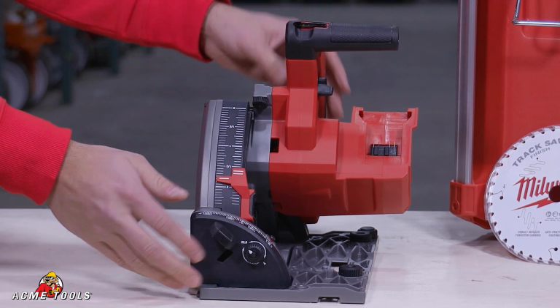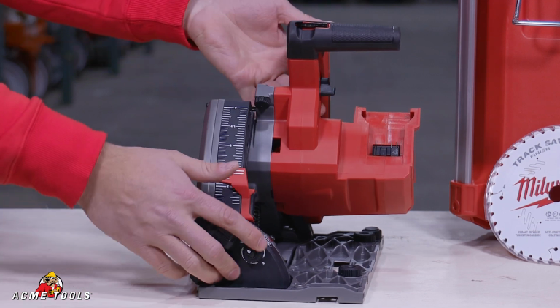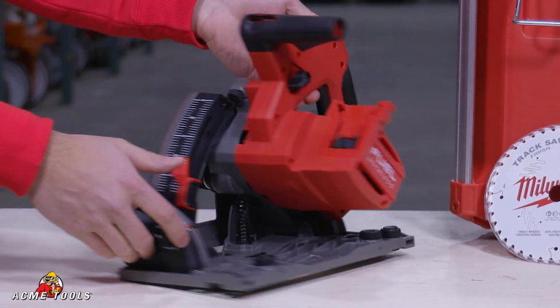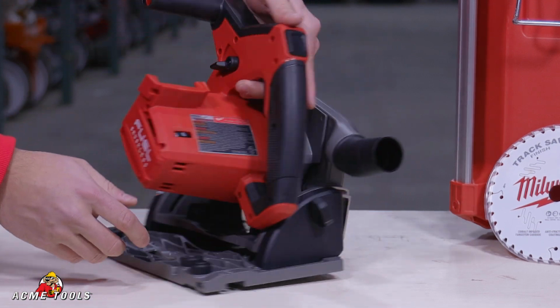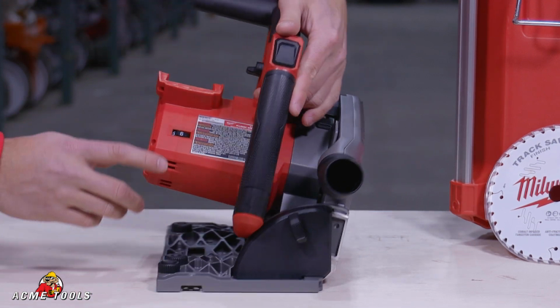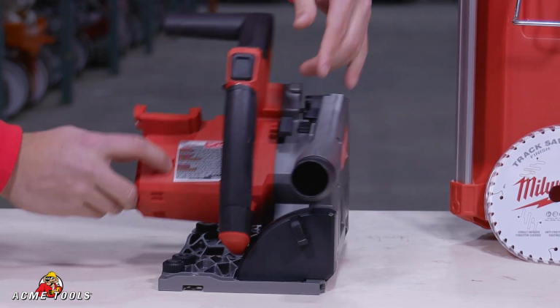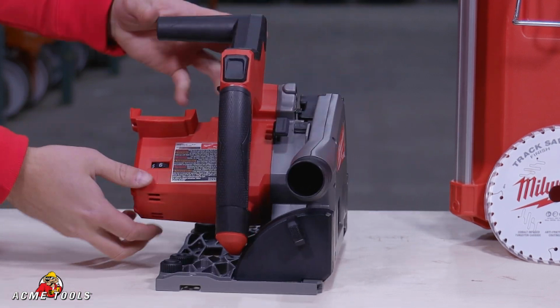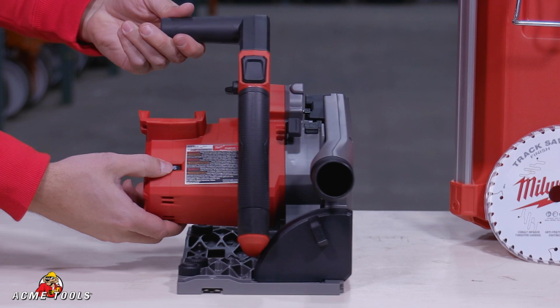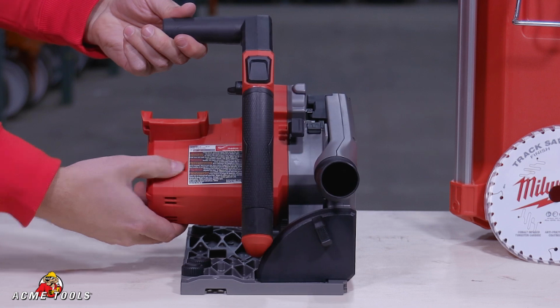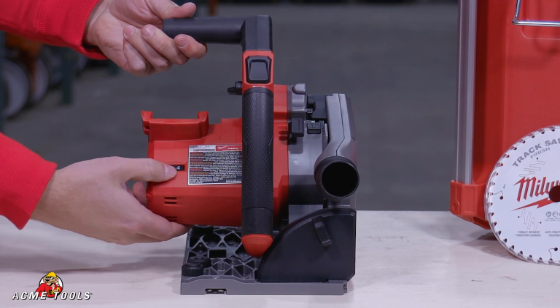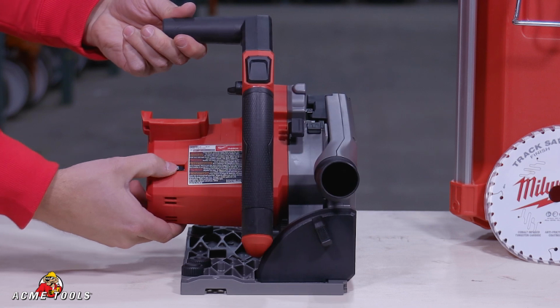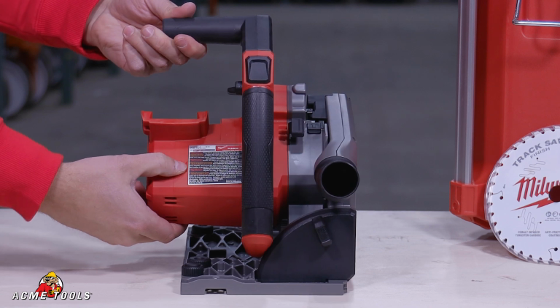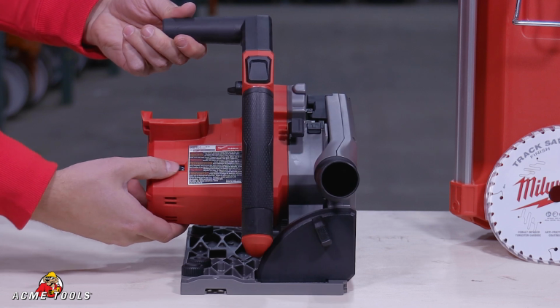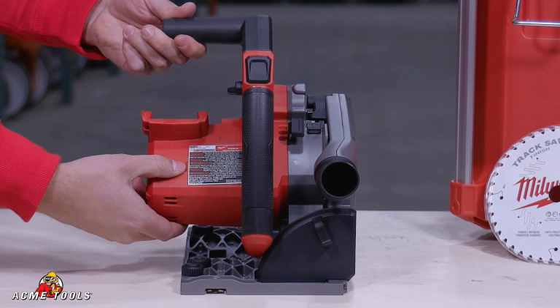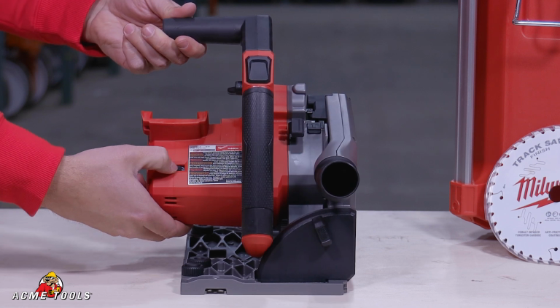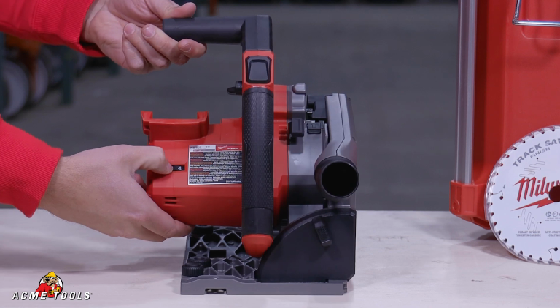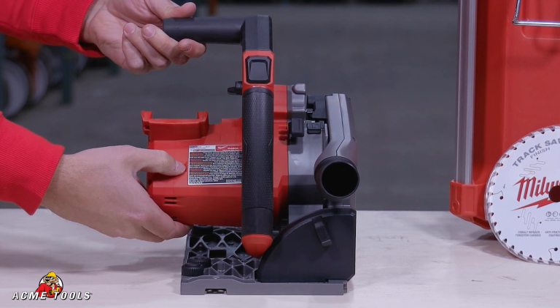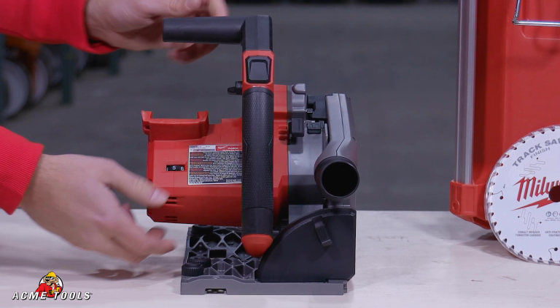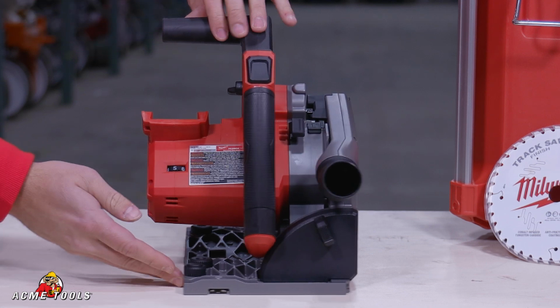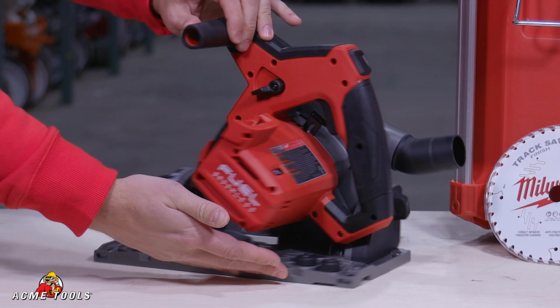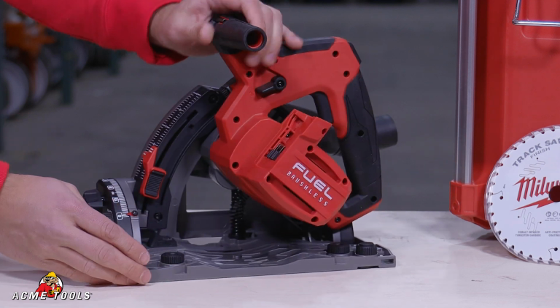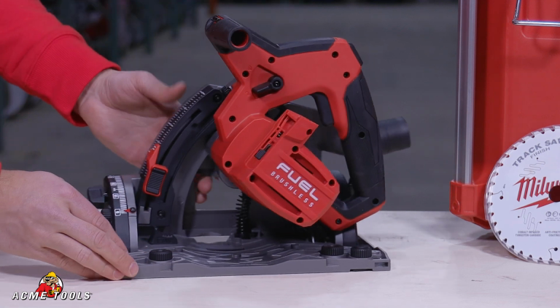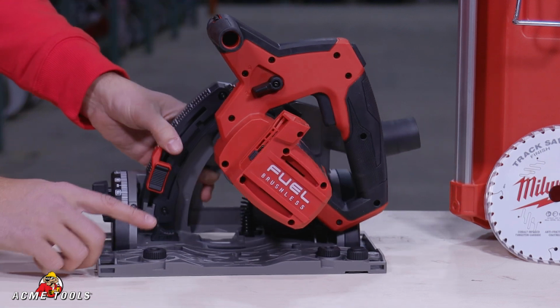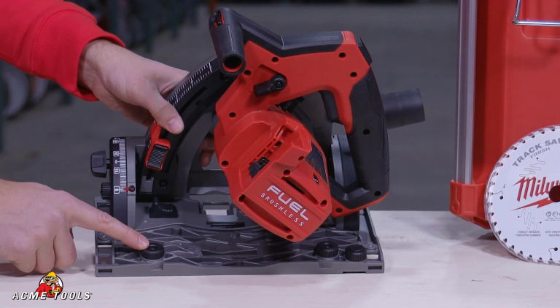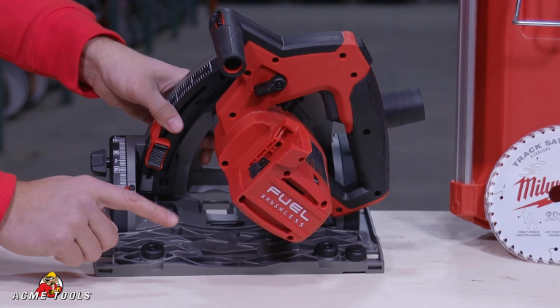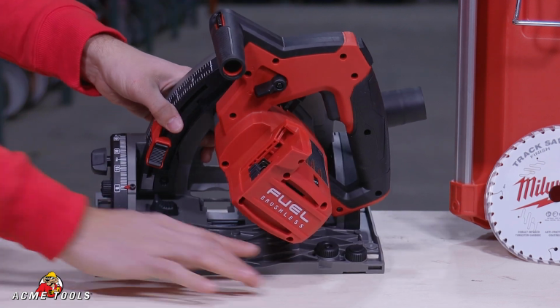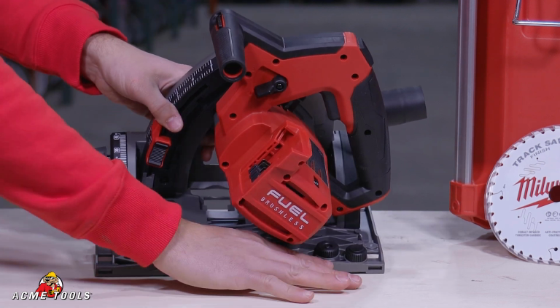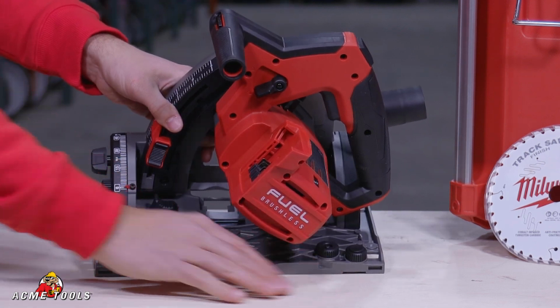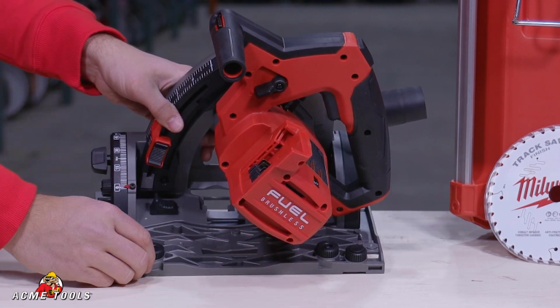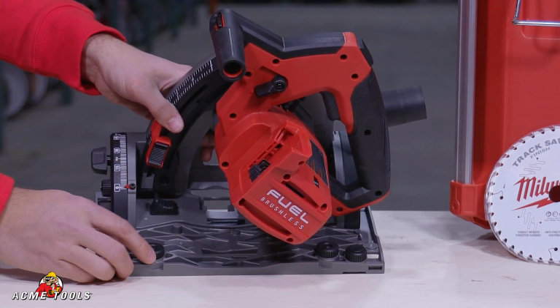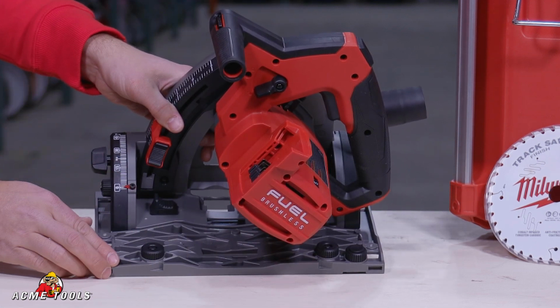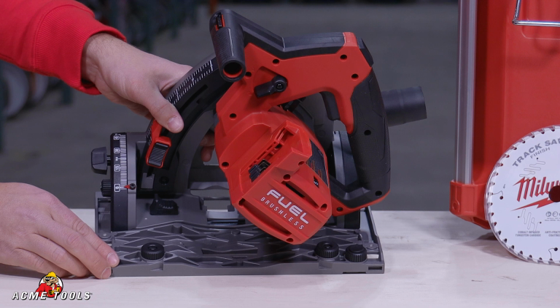On top of the saw we have our speed adjustment right here to fine tune the speed. And then we have these two knobs right here and here to attach it to the tracks.